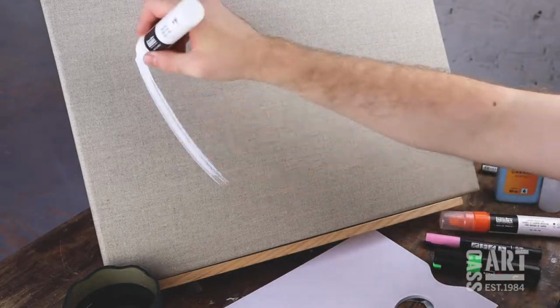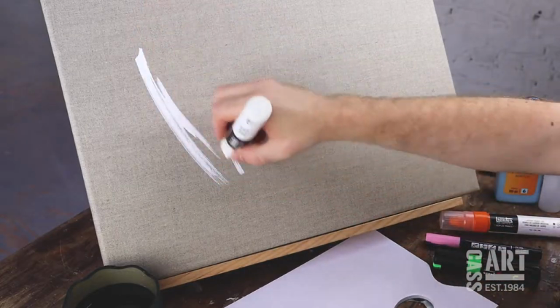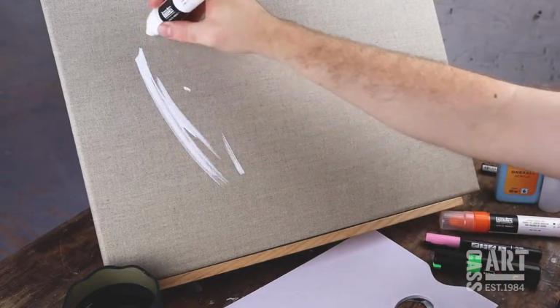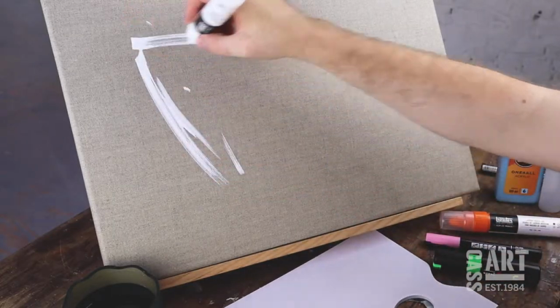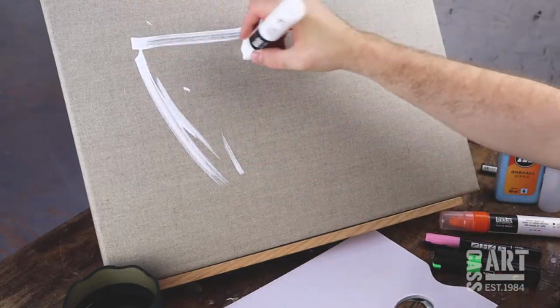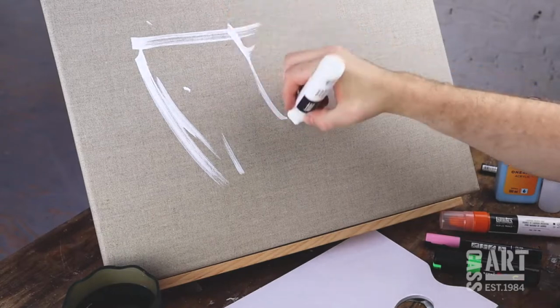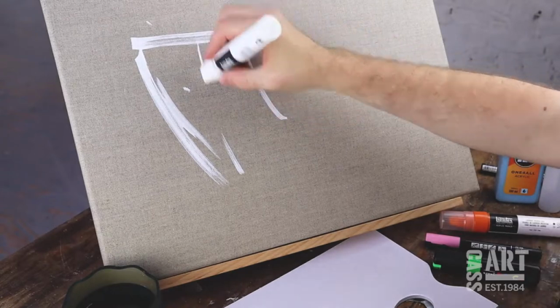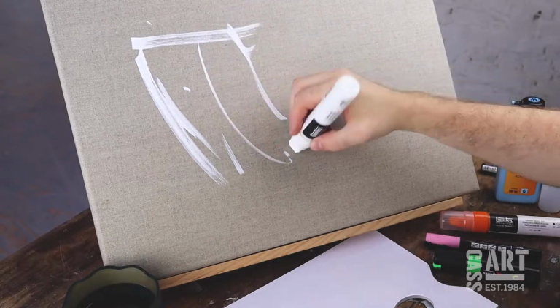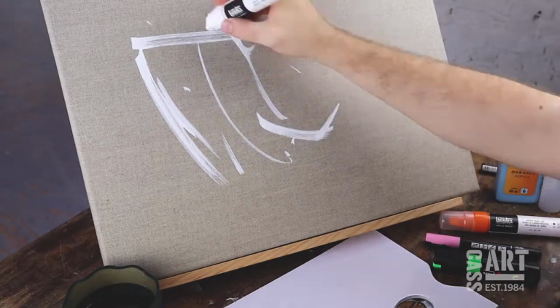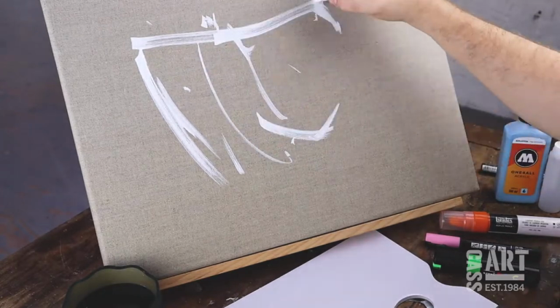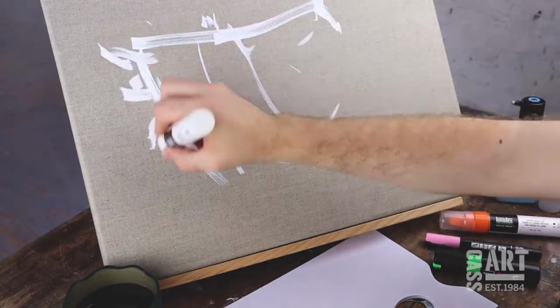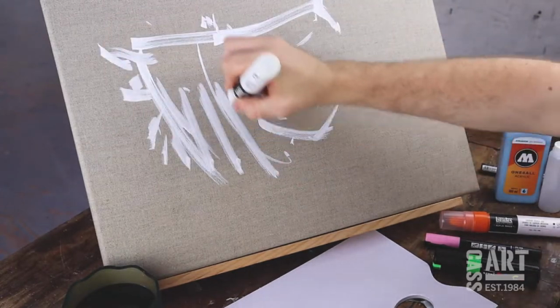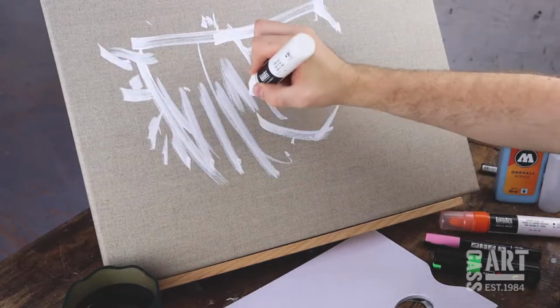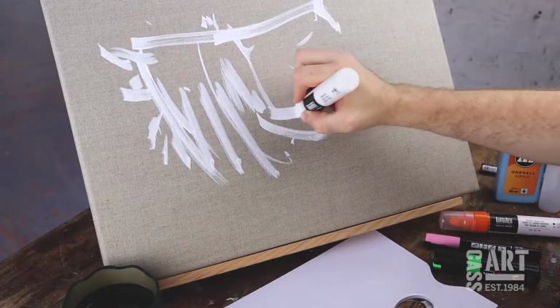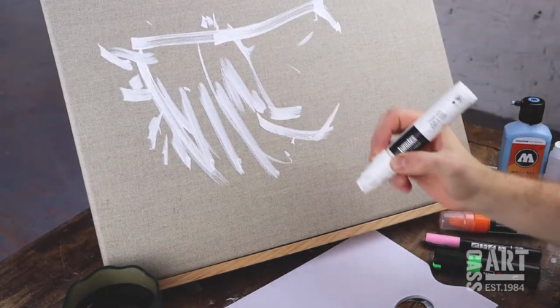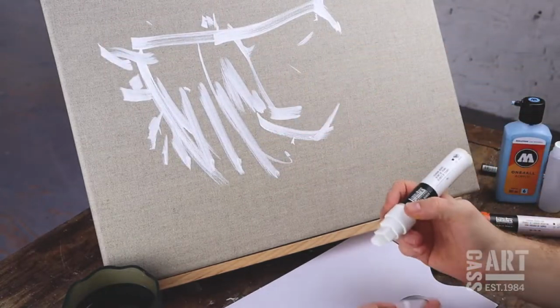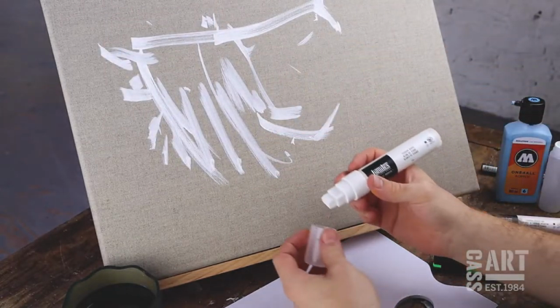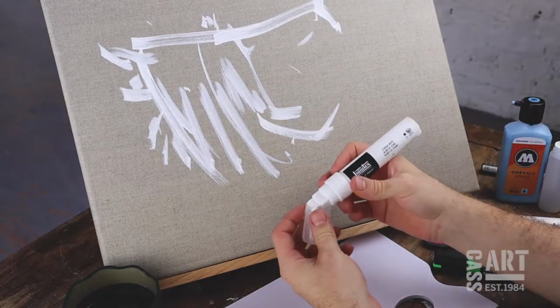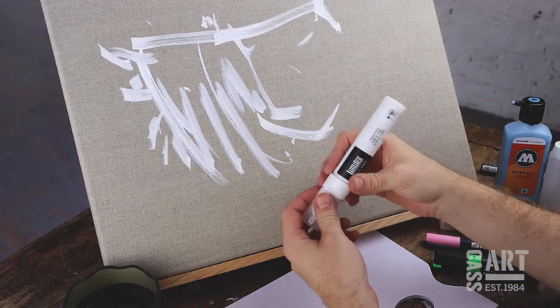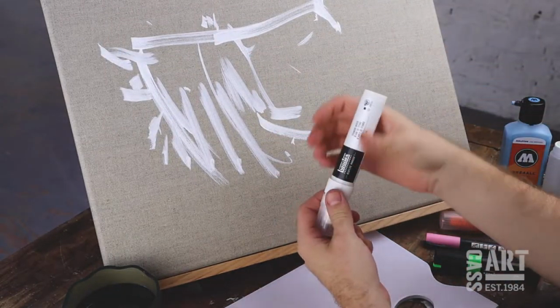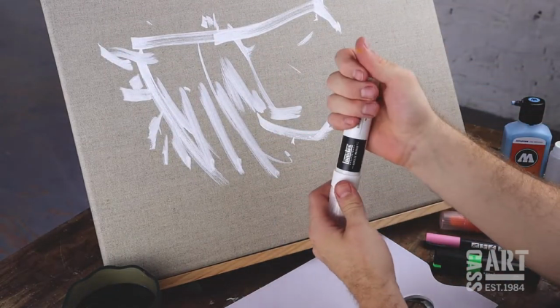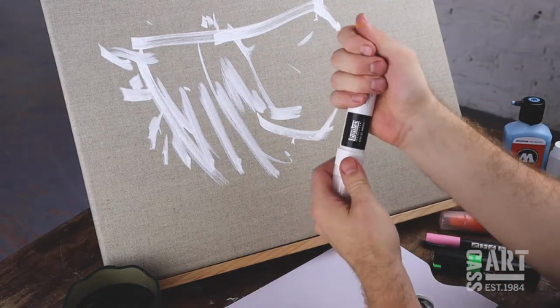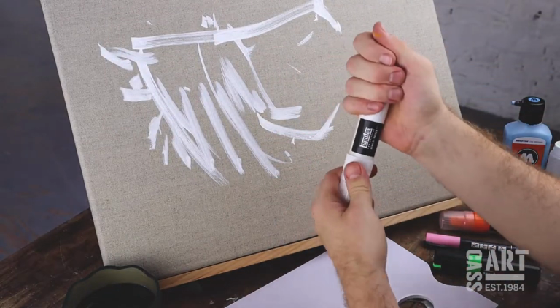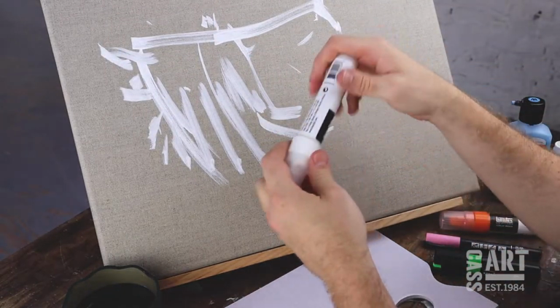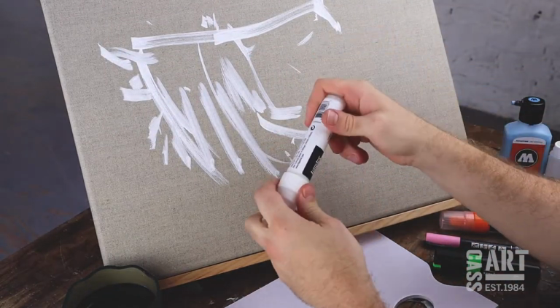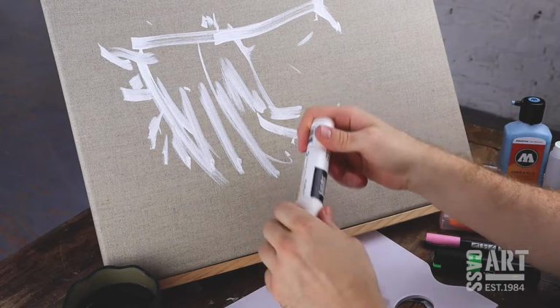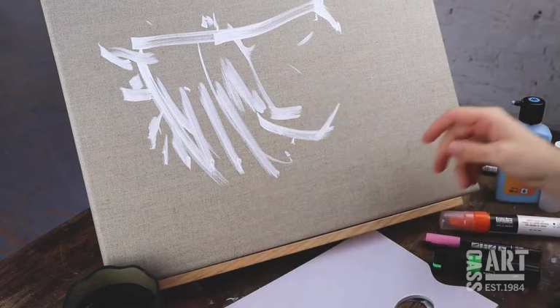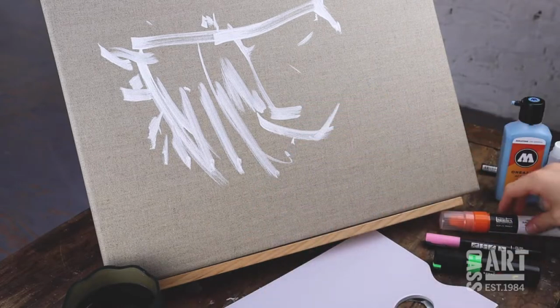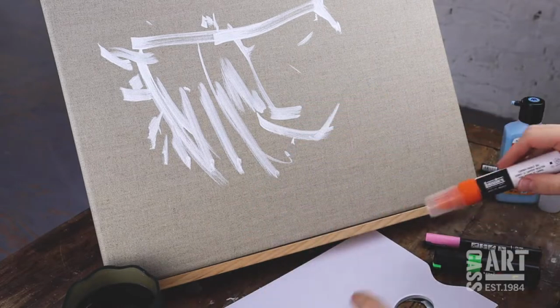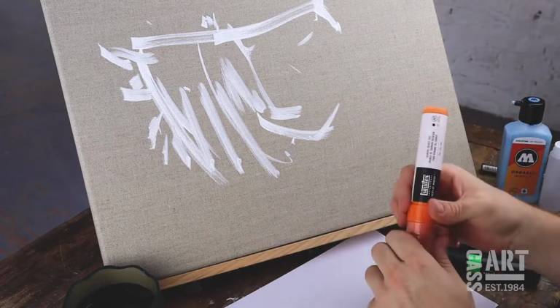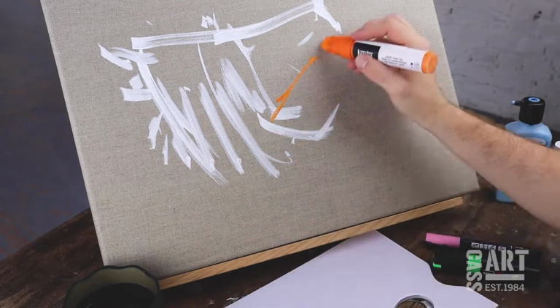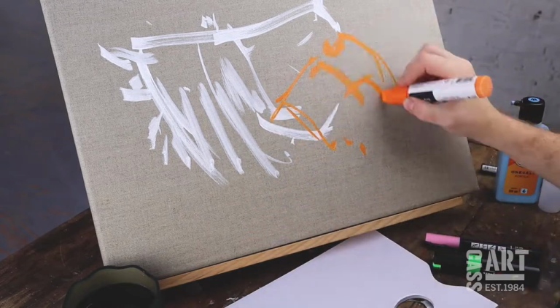Acrylic markers can be used on many surfaces, from canvas and paper to glass and ceramics. Make sure you put the lid back on securely to stop the nib from drying up.